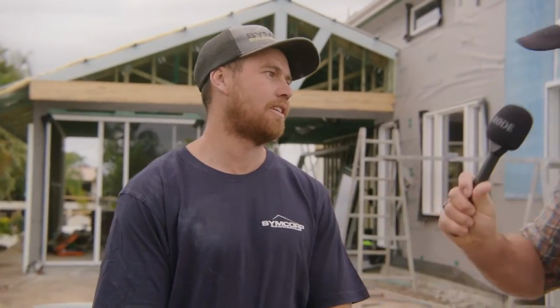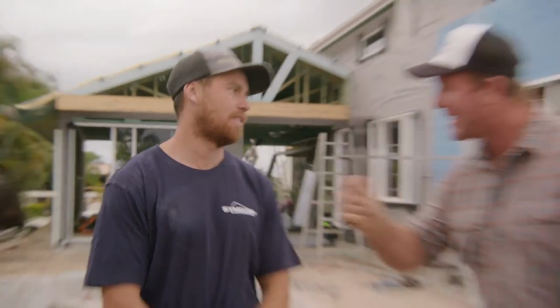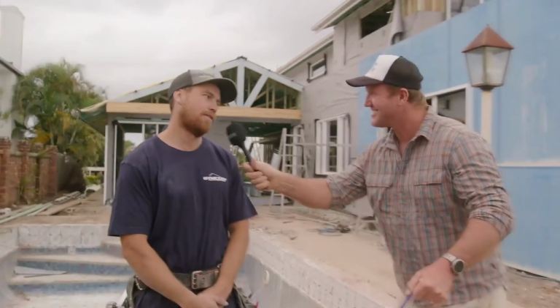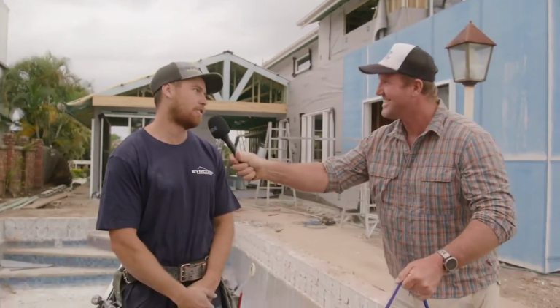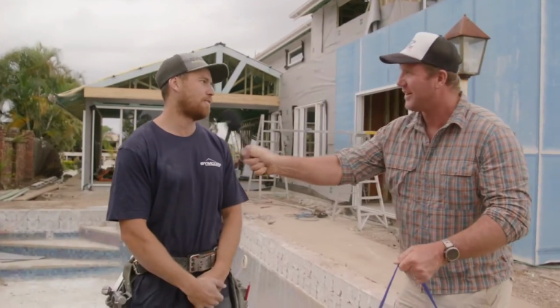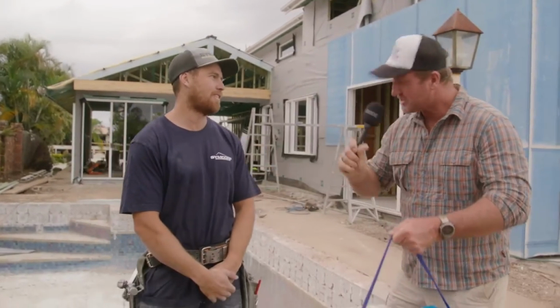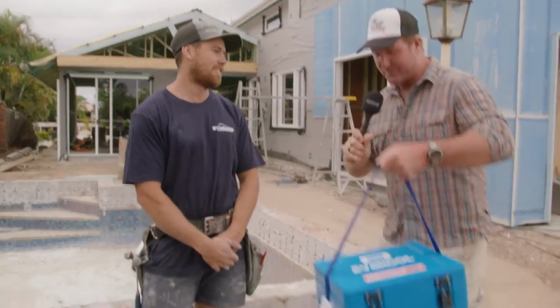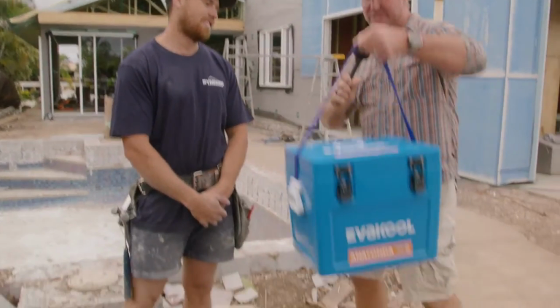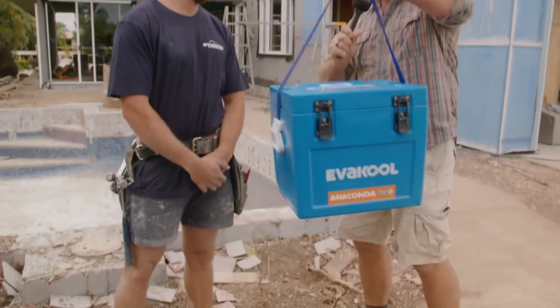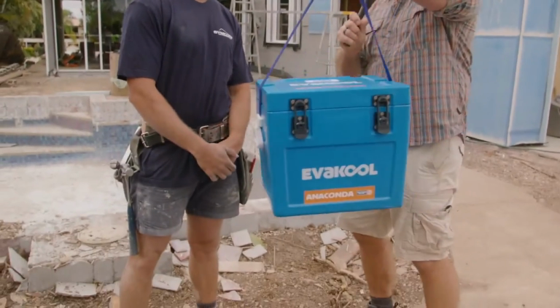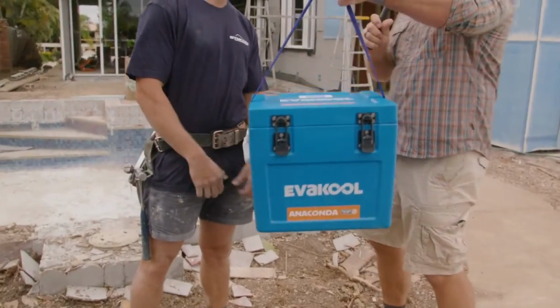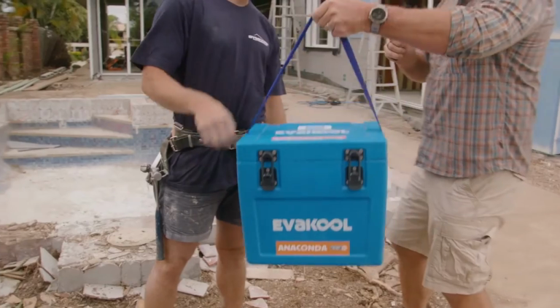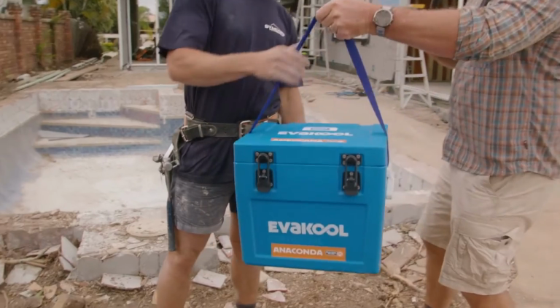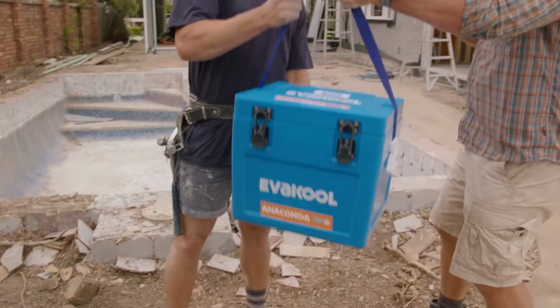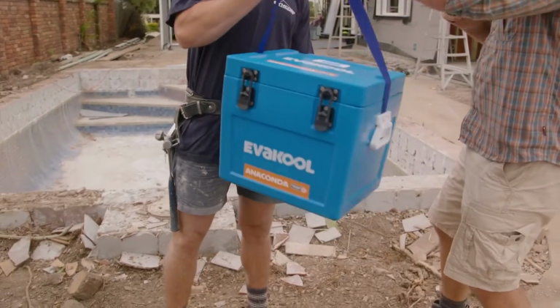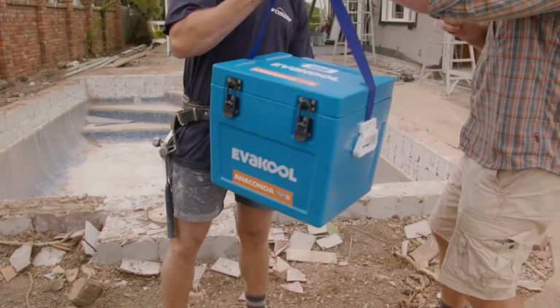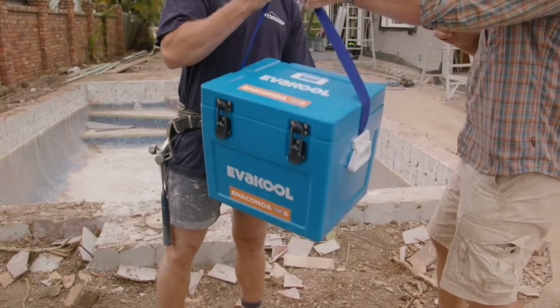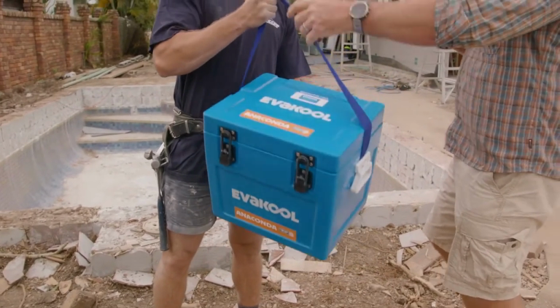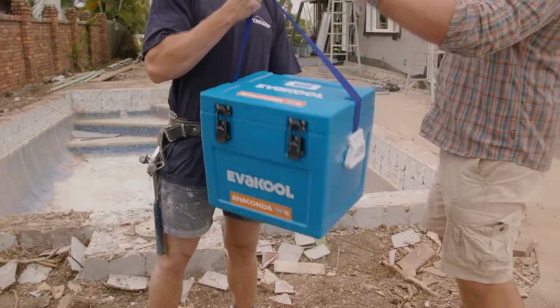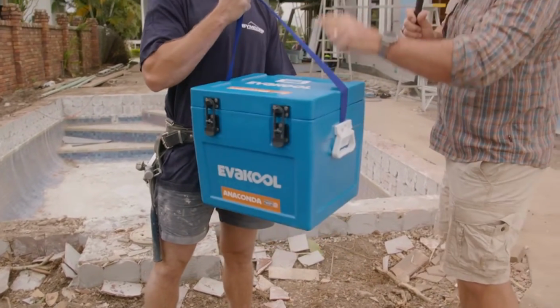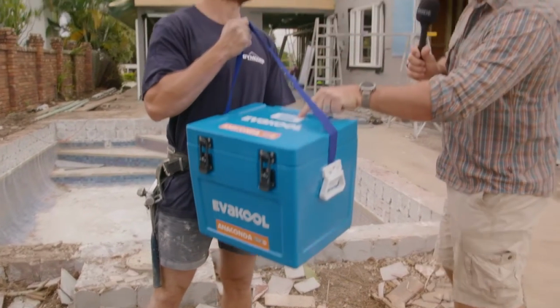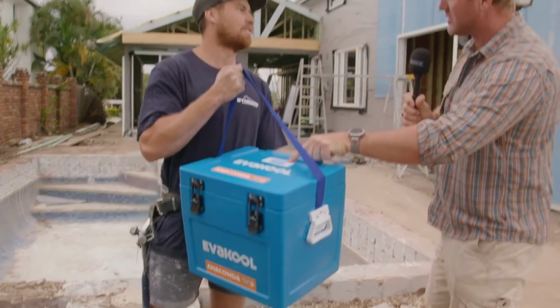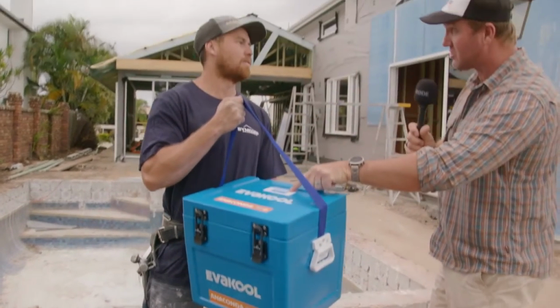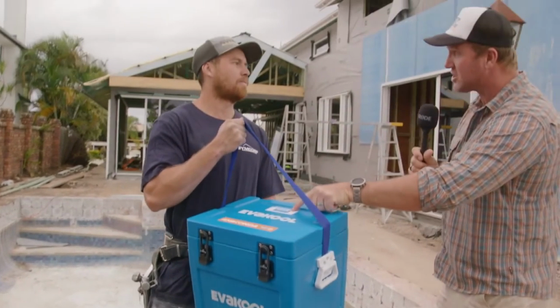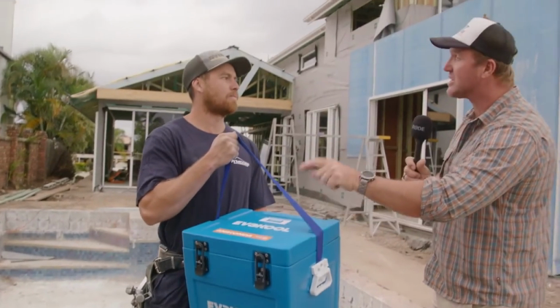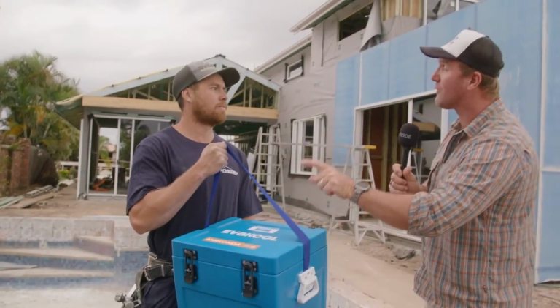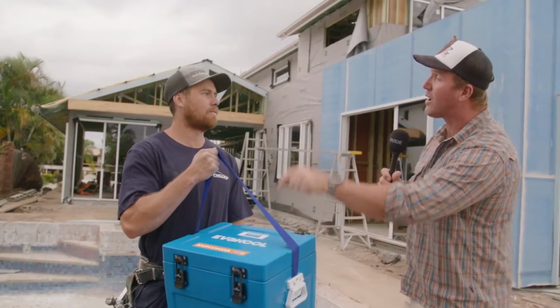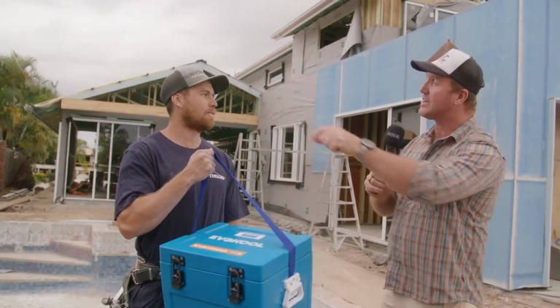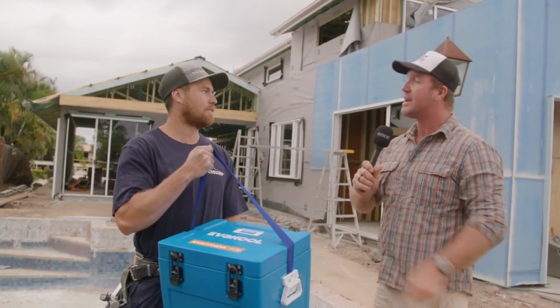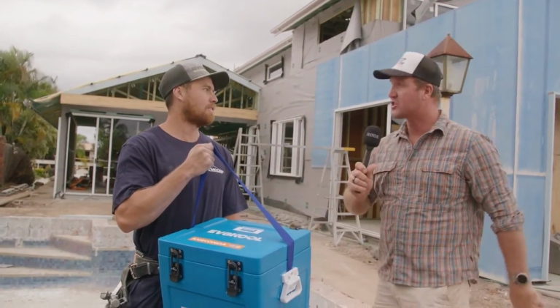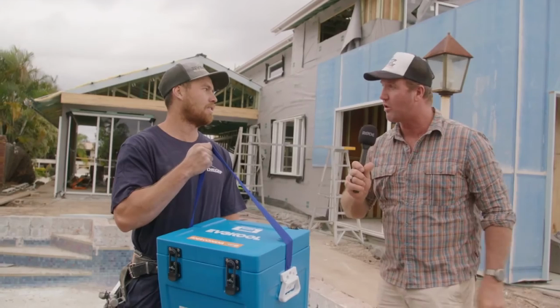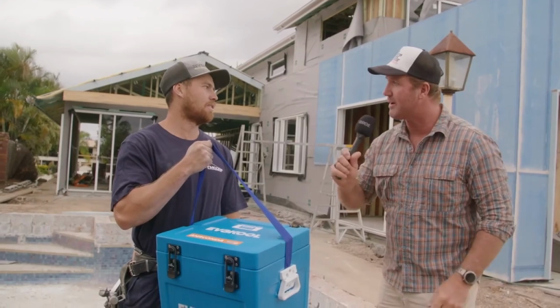You tough, mate? Very tough. This is tough too. This is the Evercool 24-litre polyethylene cabinet construction, and it's got a five-year national warranty, mate.